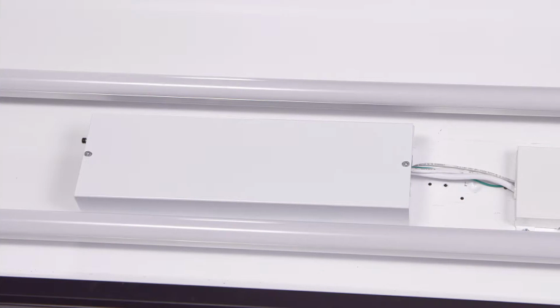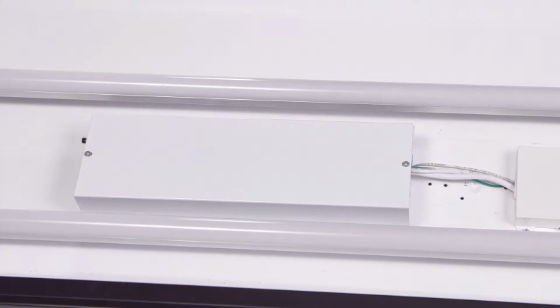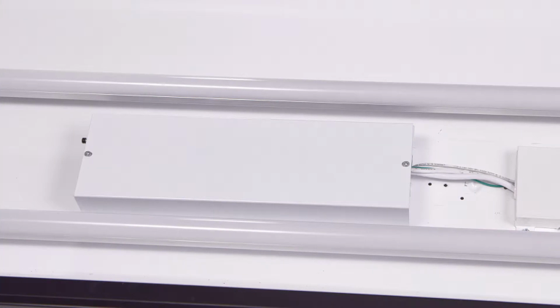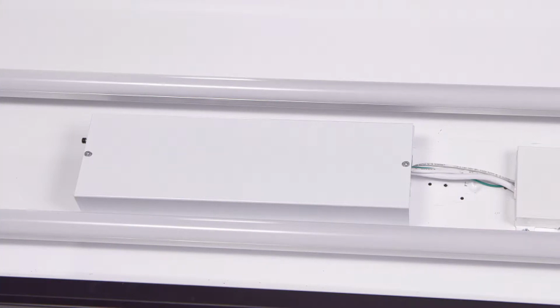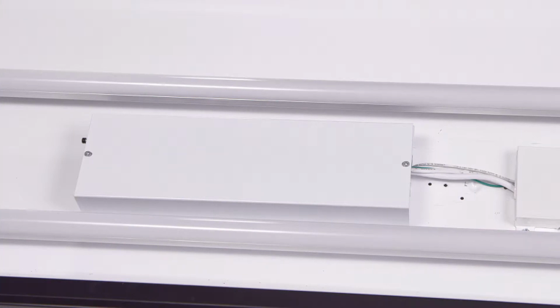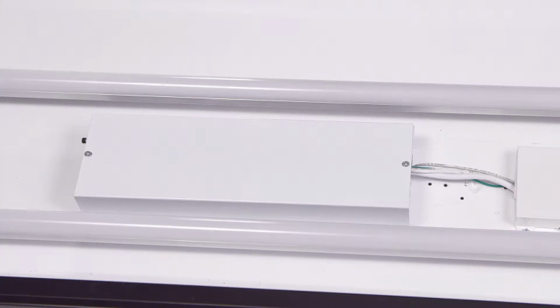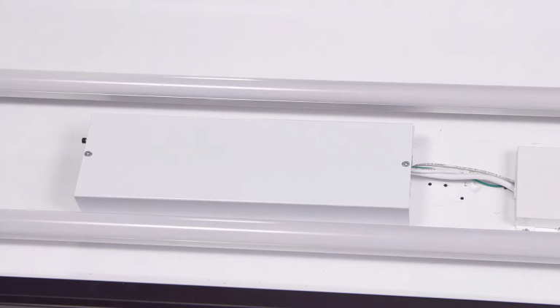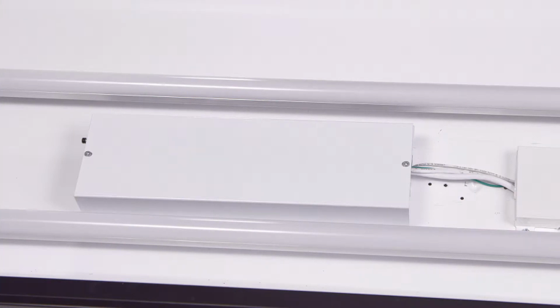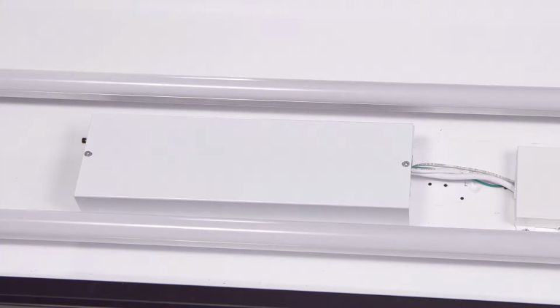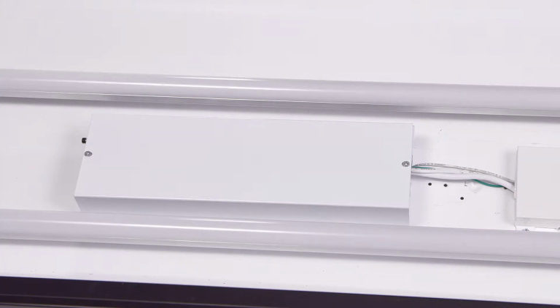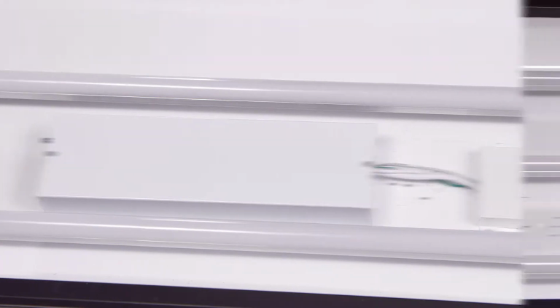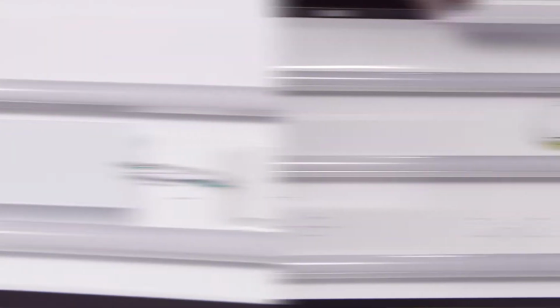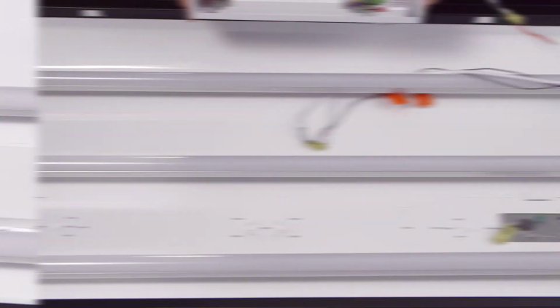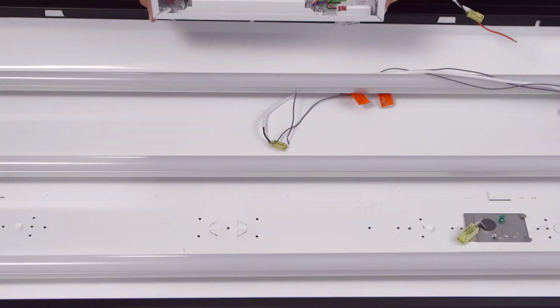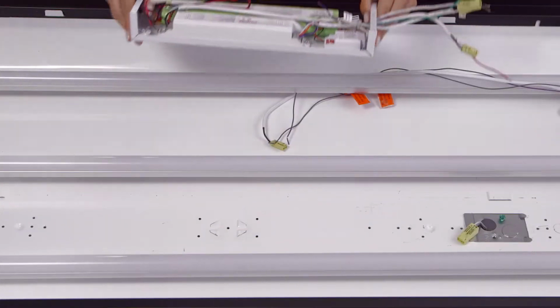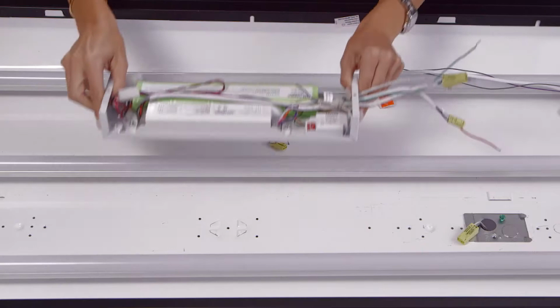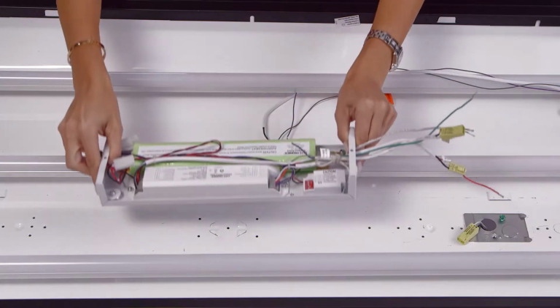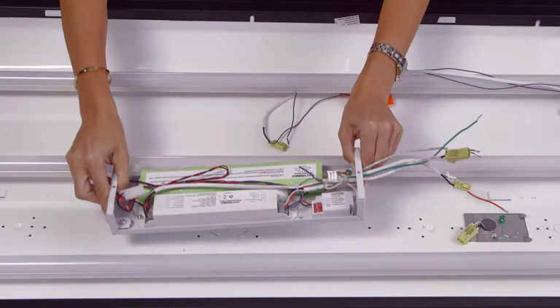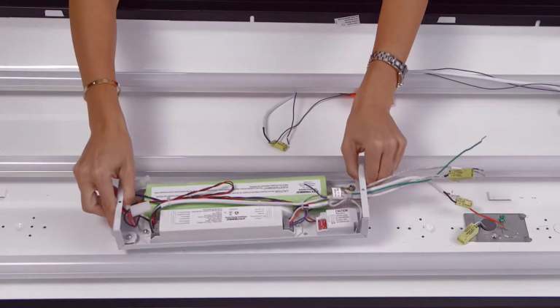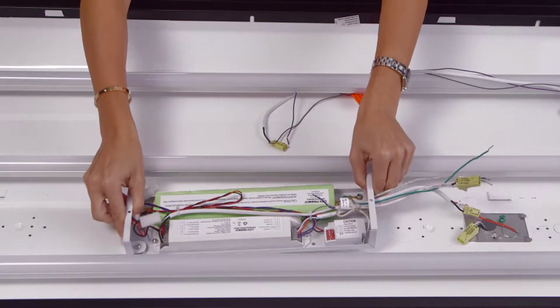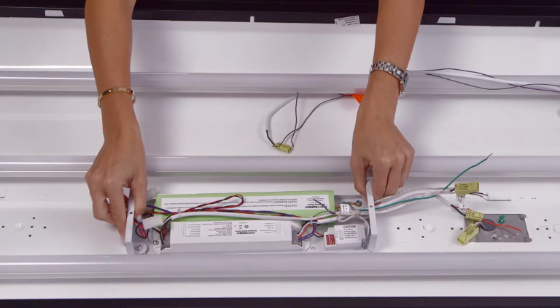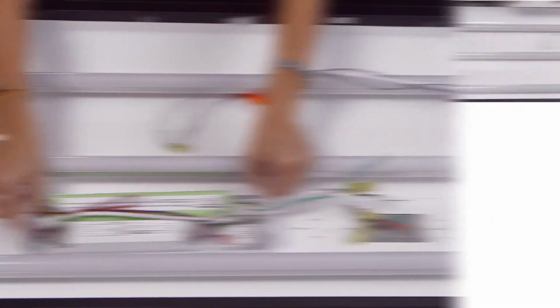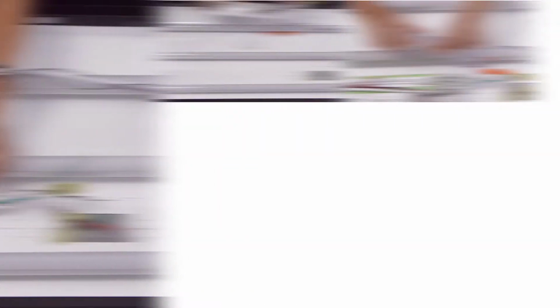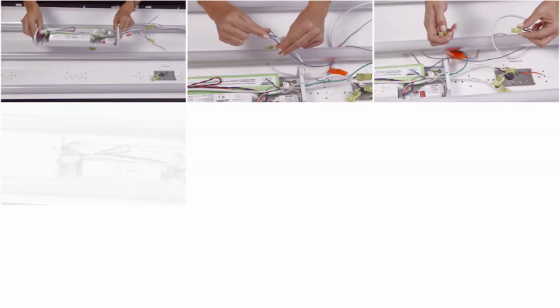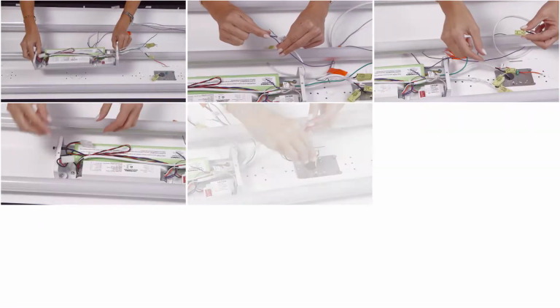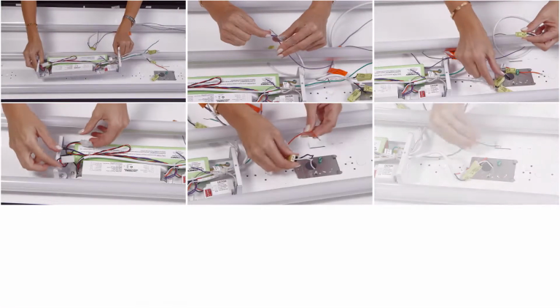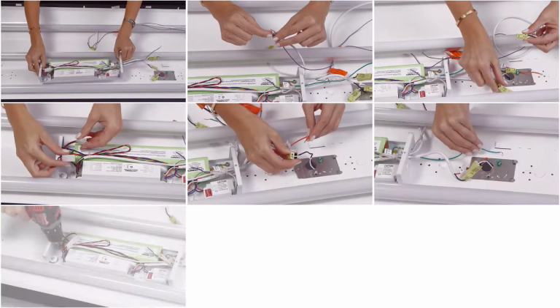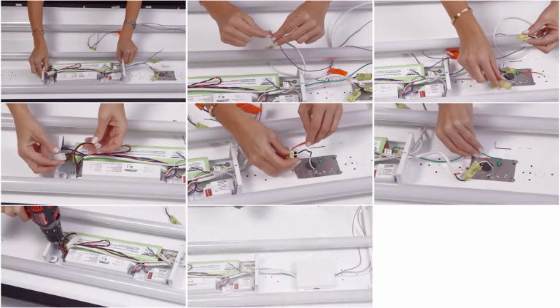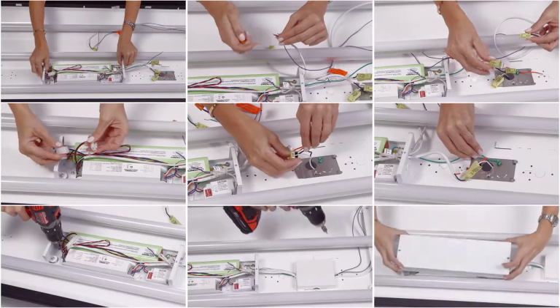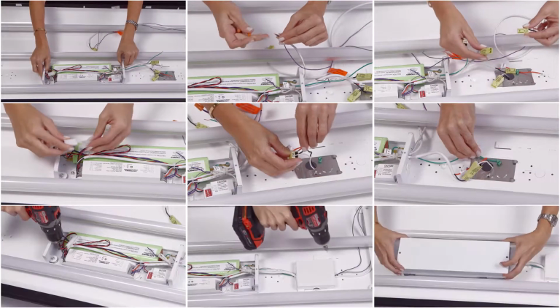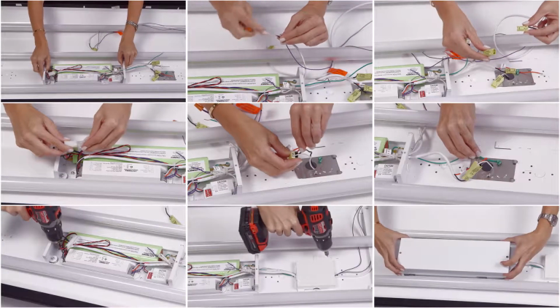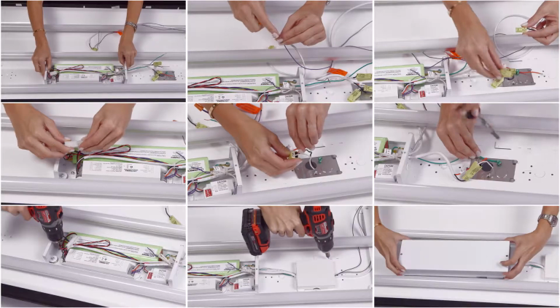Today we will show our battery backup in a 2x4 troffer with a Lightronics Magnetic Retrofit. The steps we will show are key to any installation.